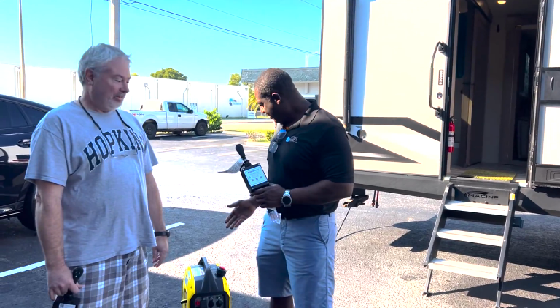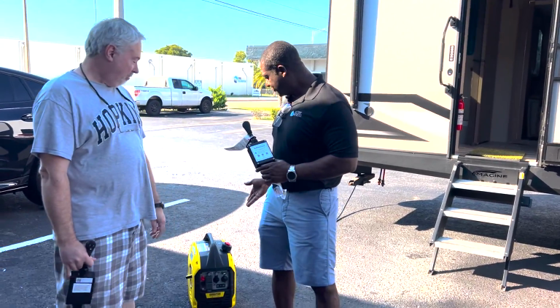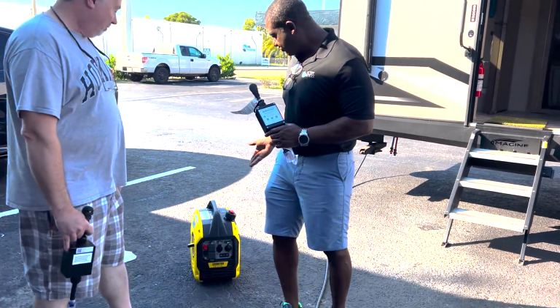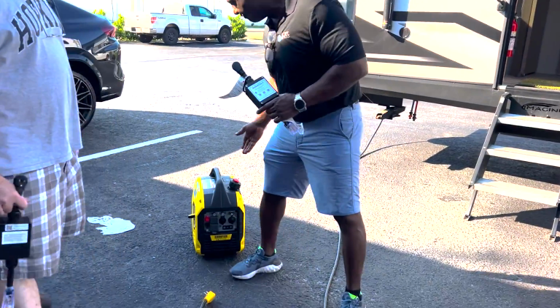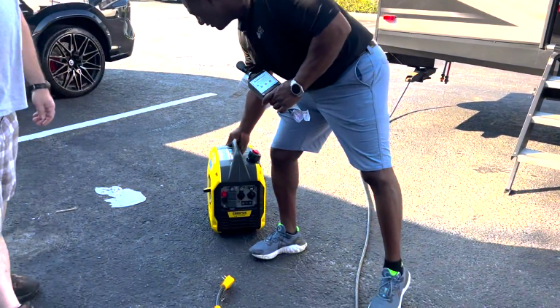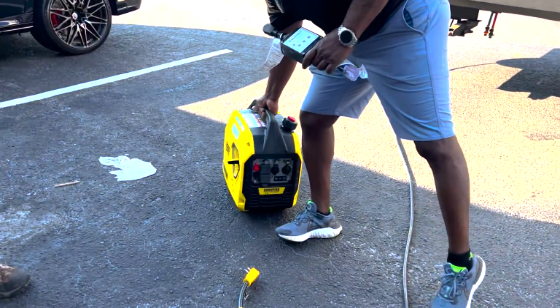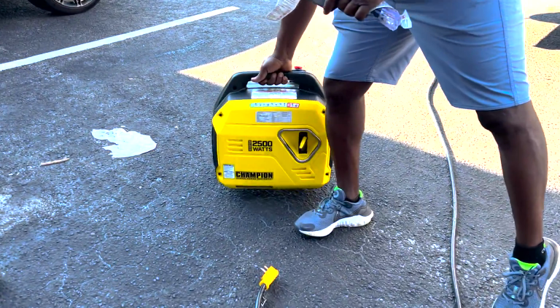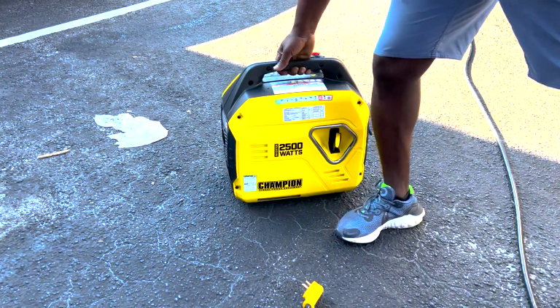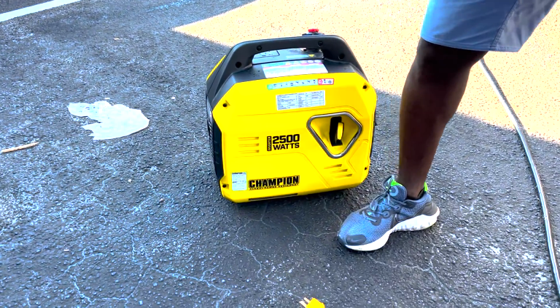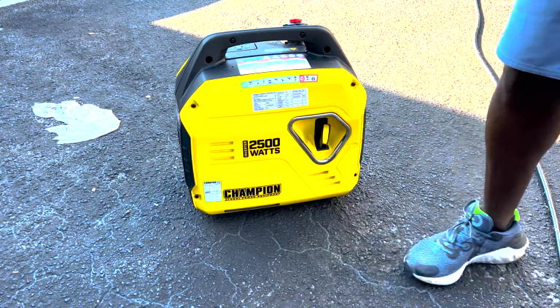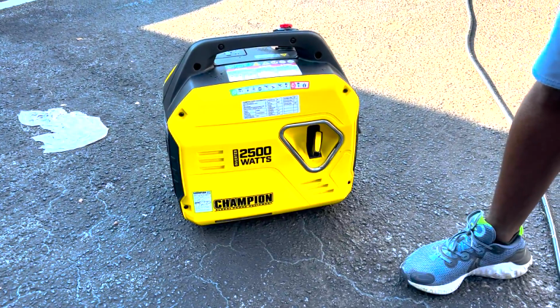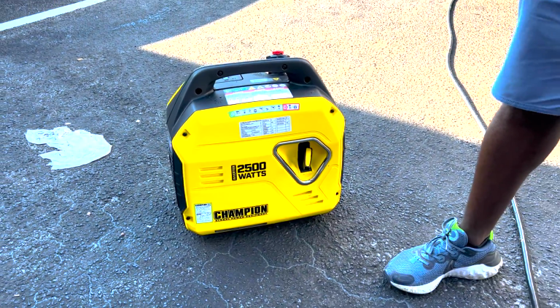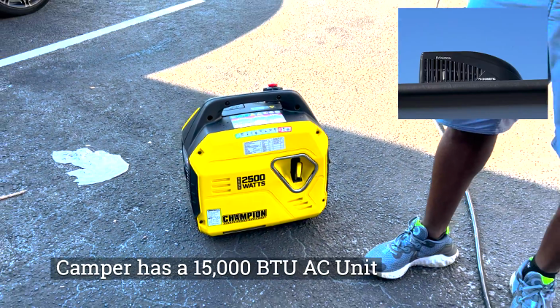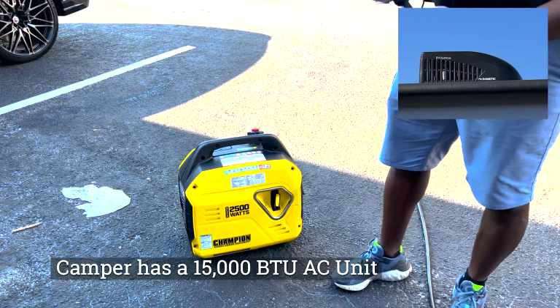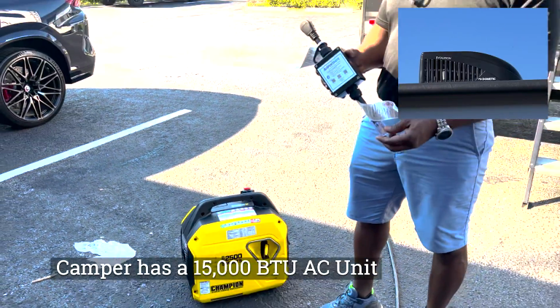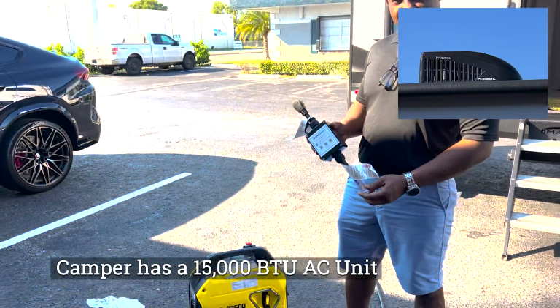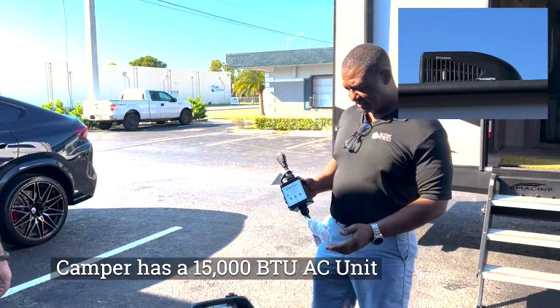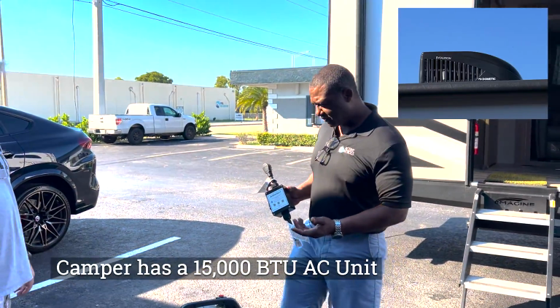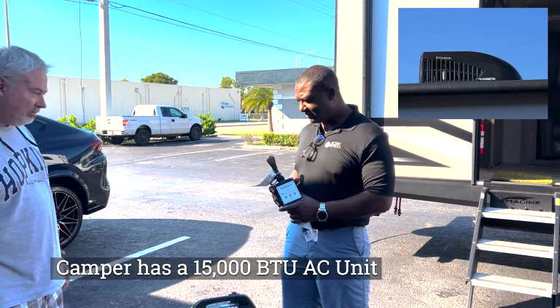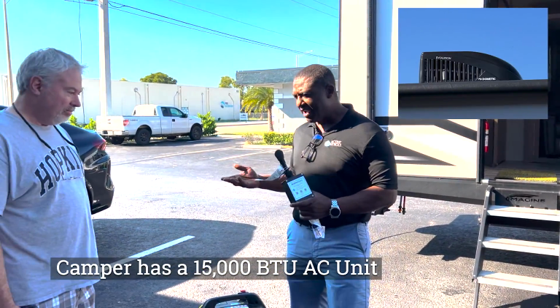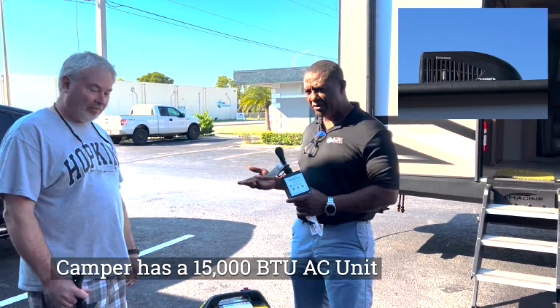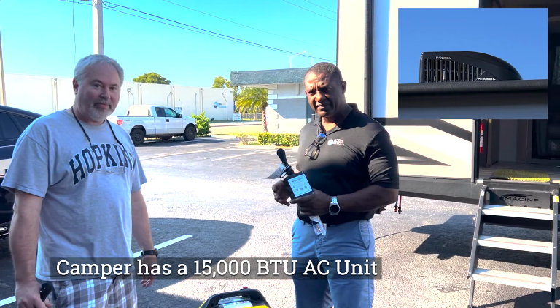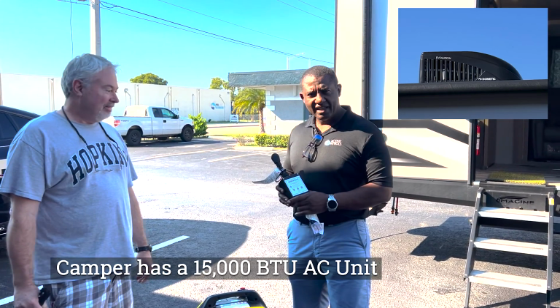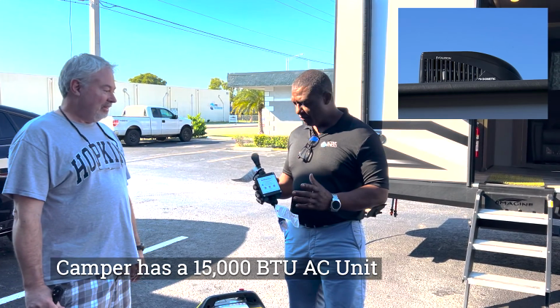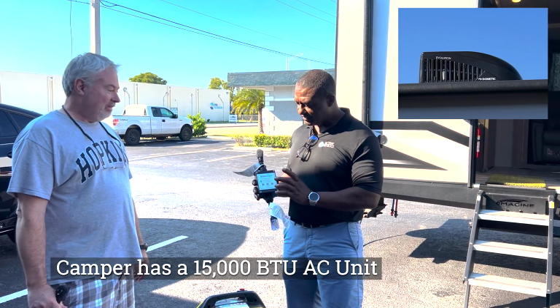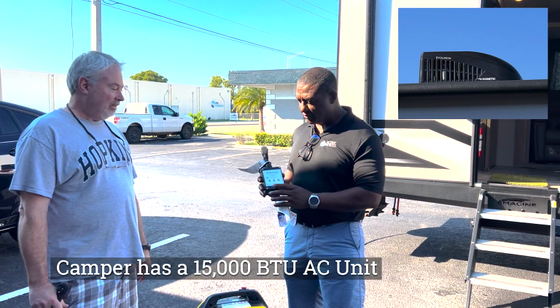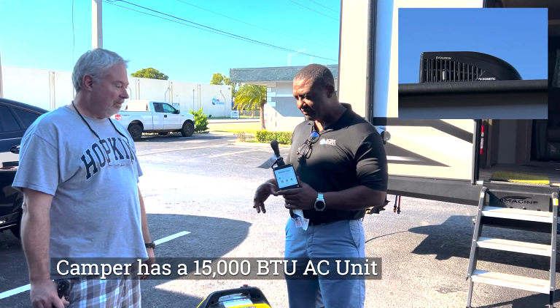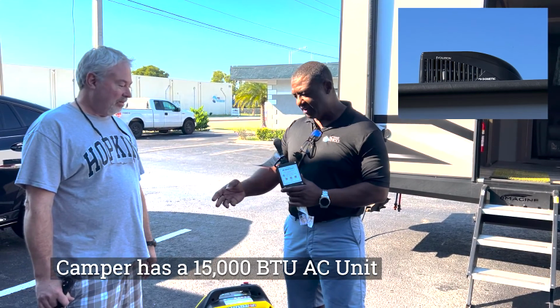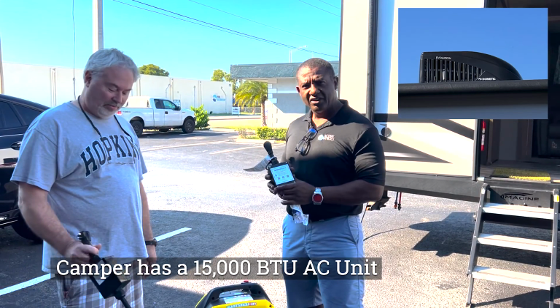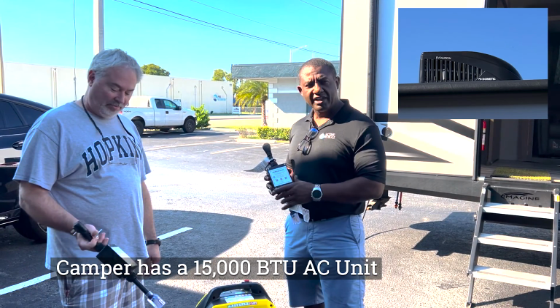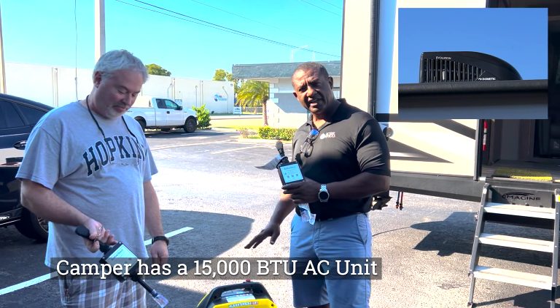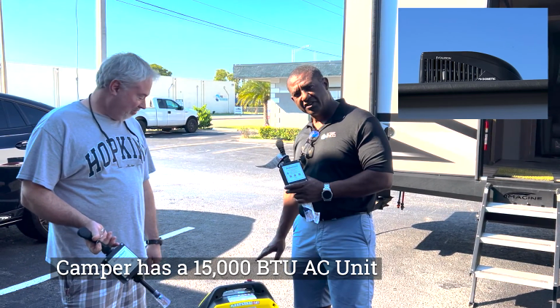He has a Champion 2500 that was giving him trouble using the ActiveStar 20. So Sean came by this morning and with some tweaking of the product, we were able to get it to start.